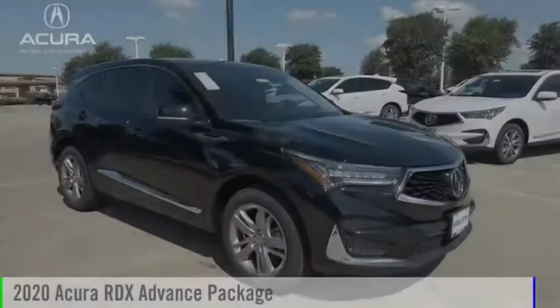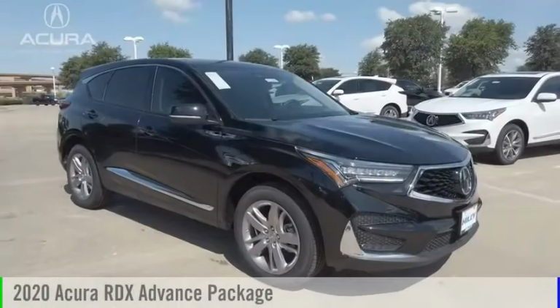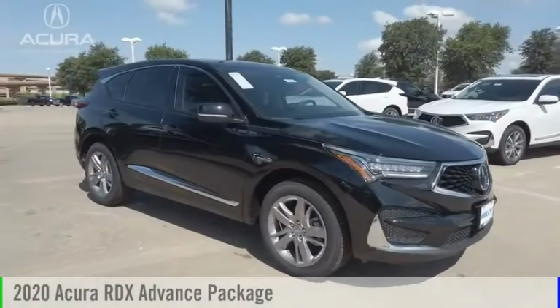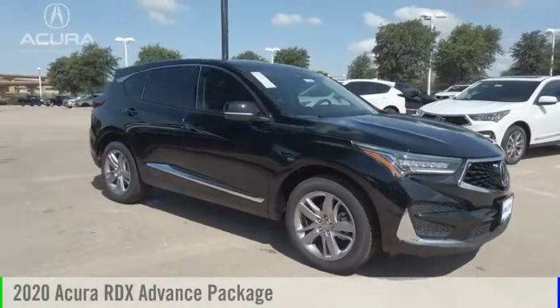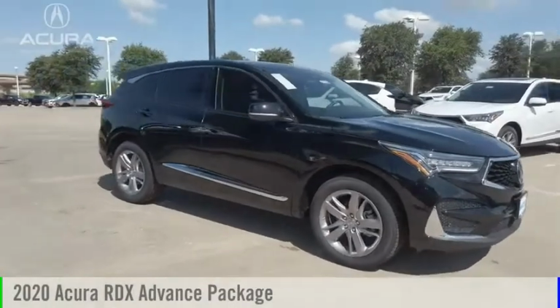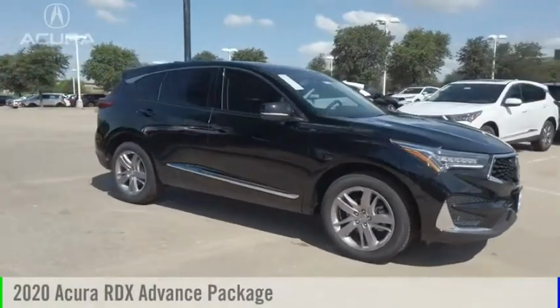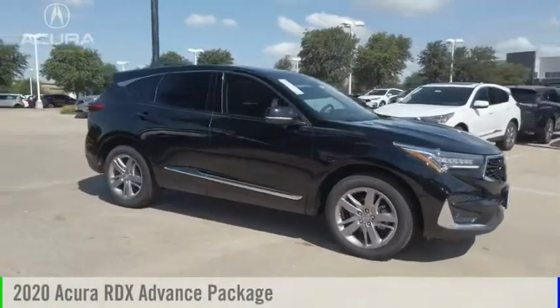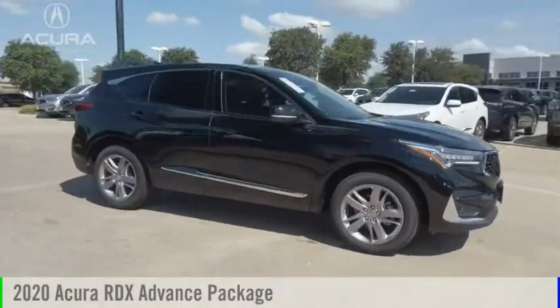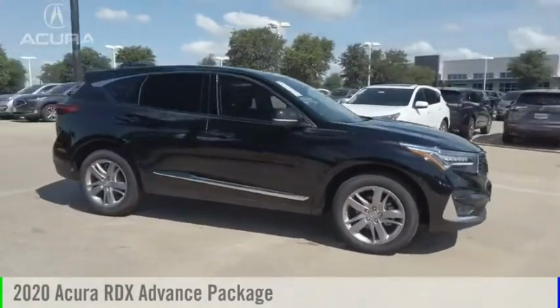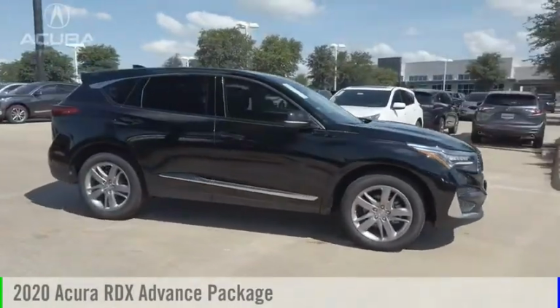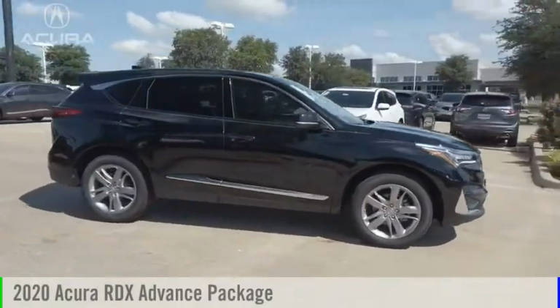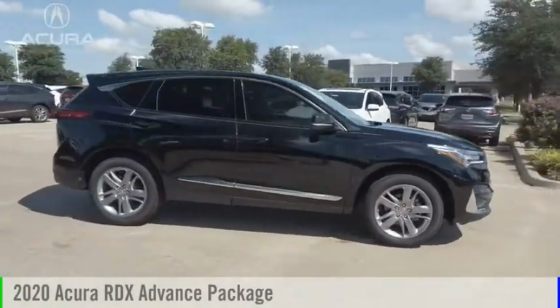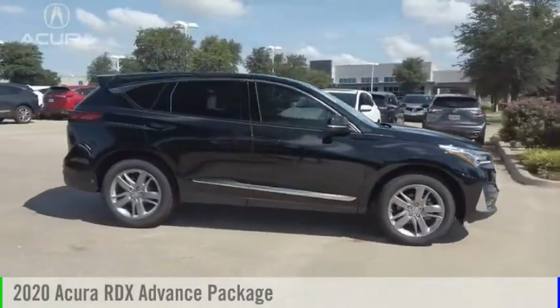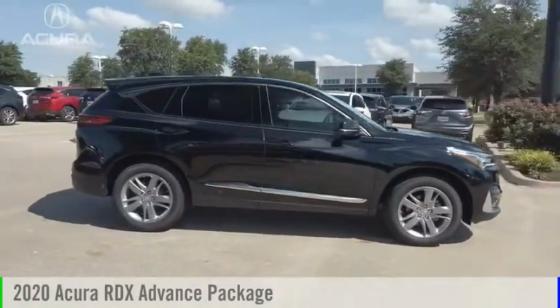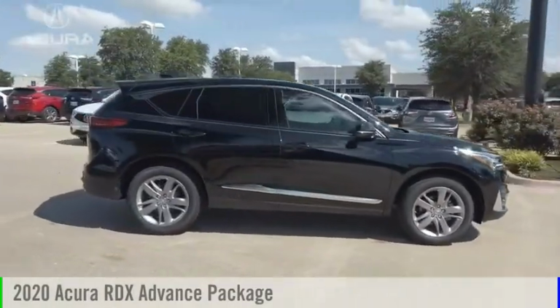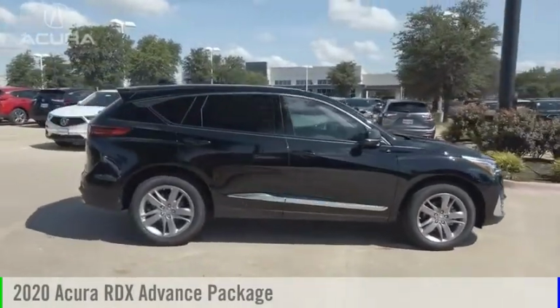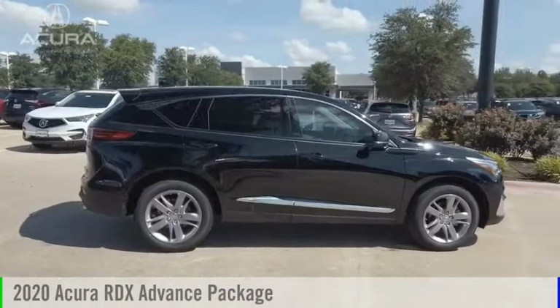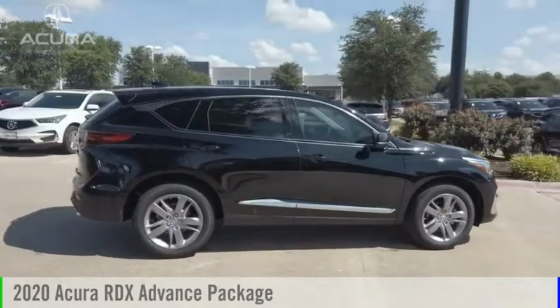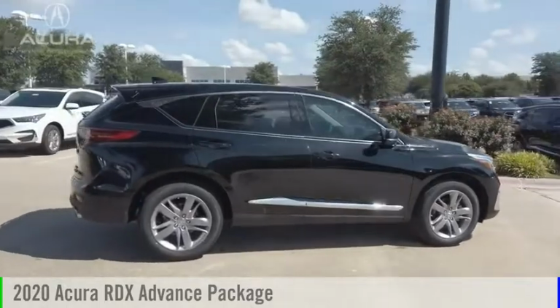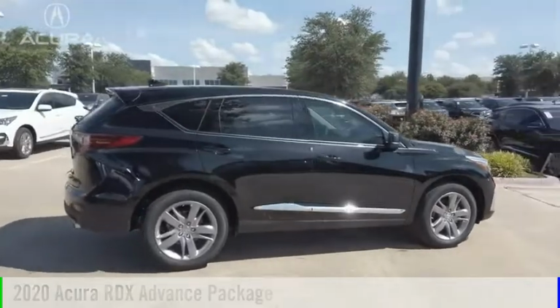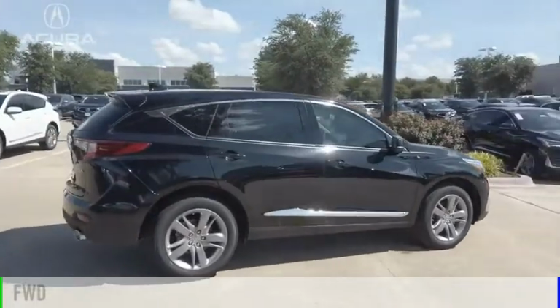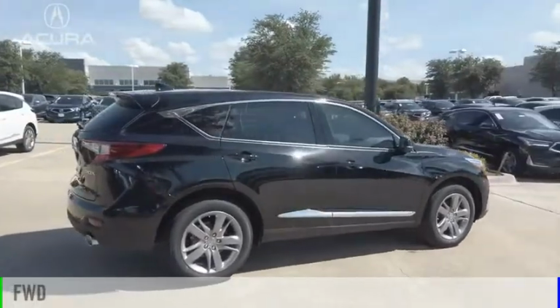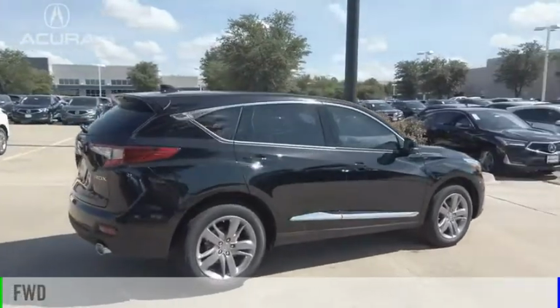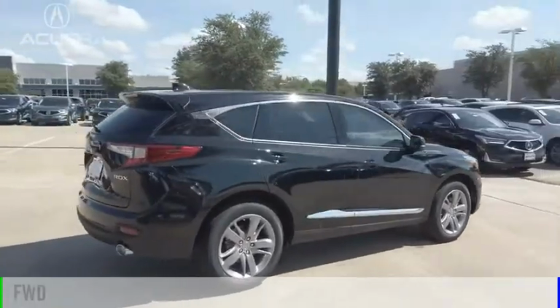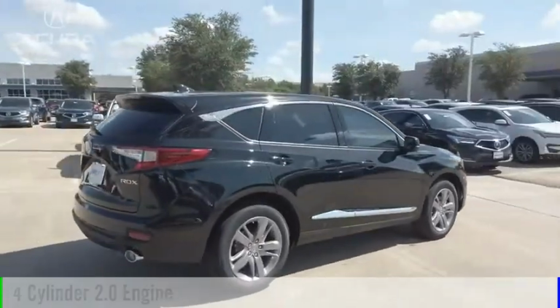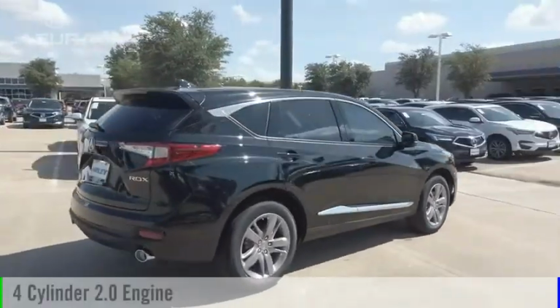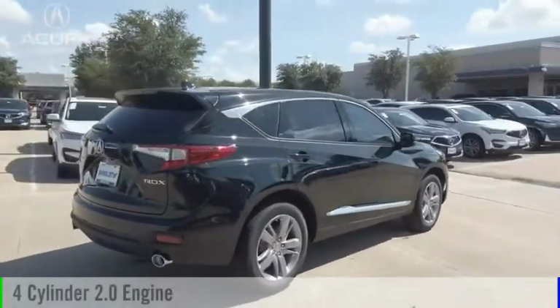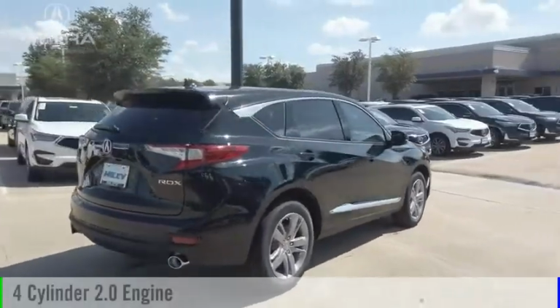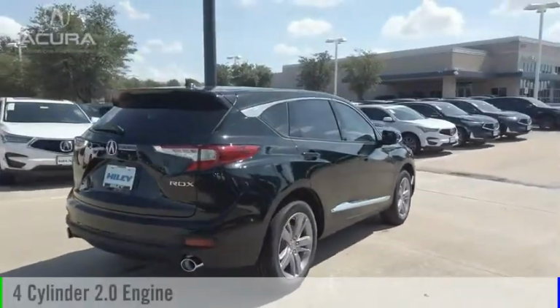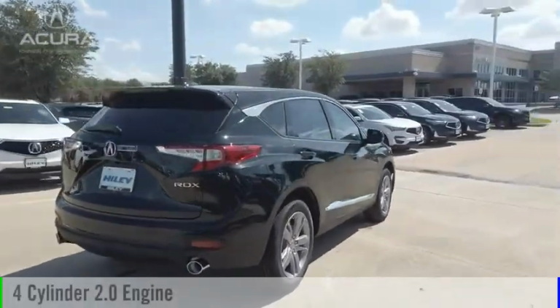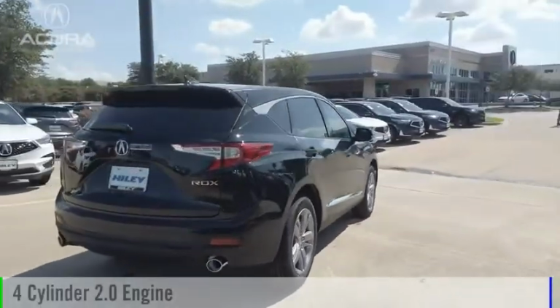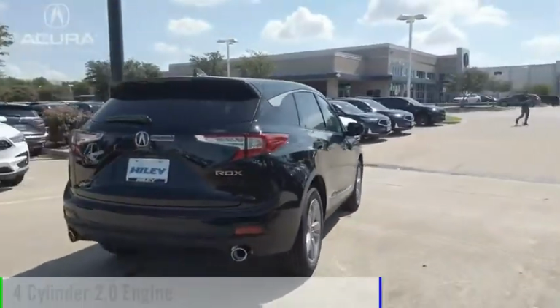Looking for the right vehicle? Check out the 2020 RDX. This vehicle is powered by a front wheel drive, four cylinder, 2.0 liter engine.